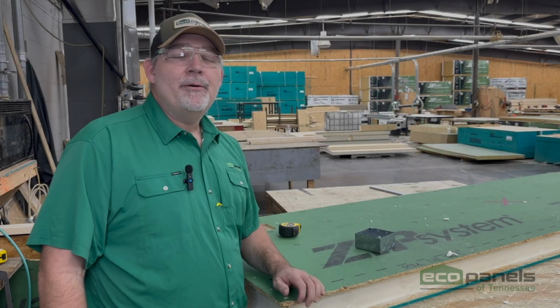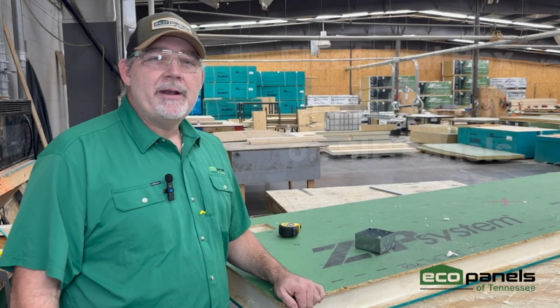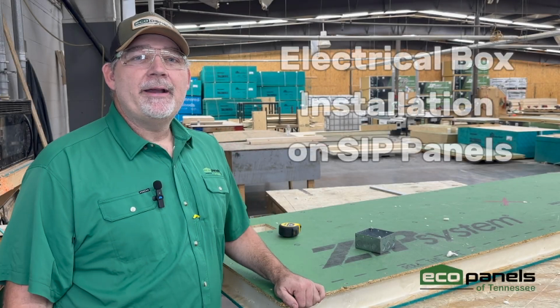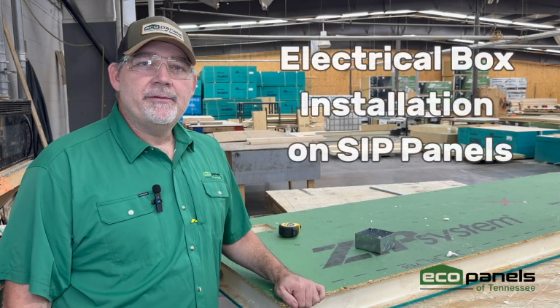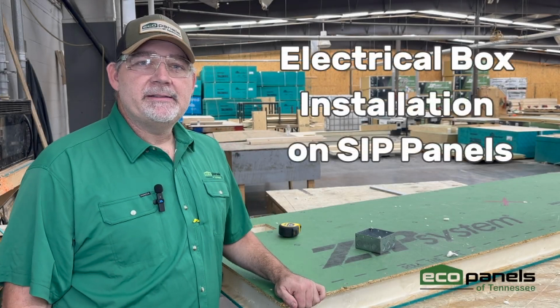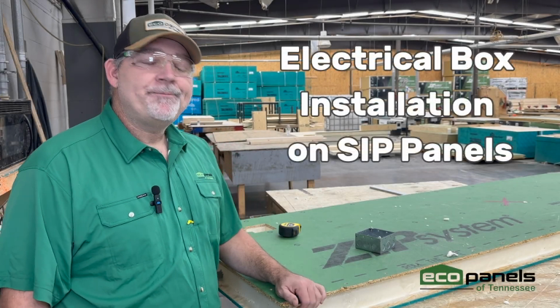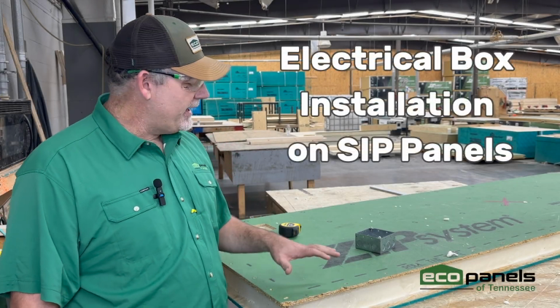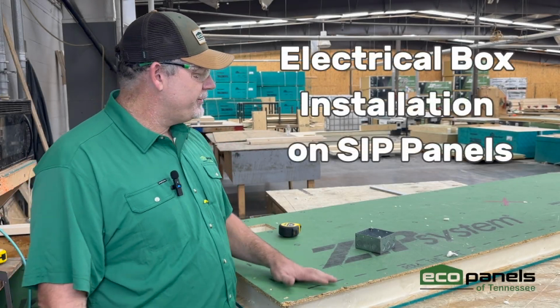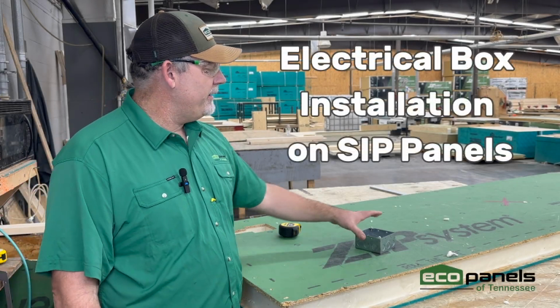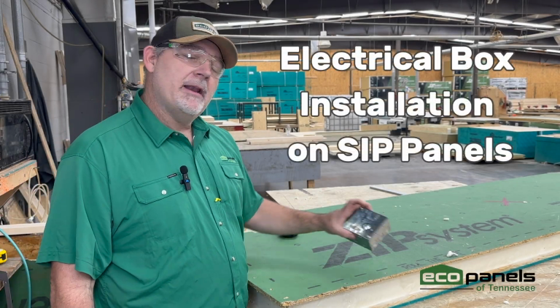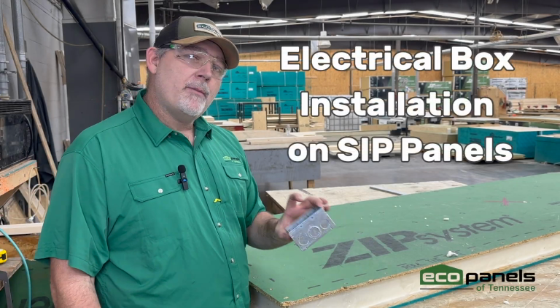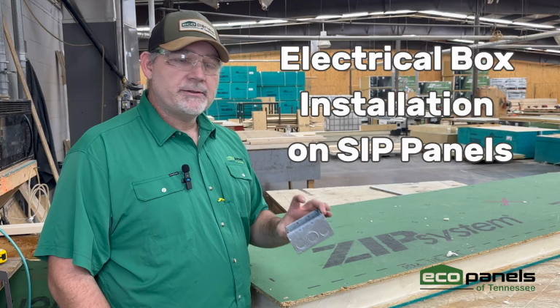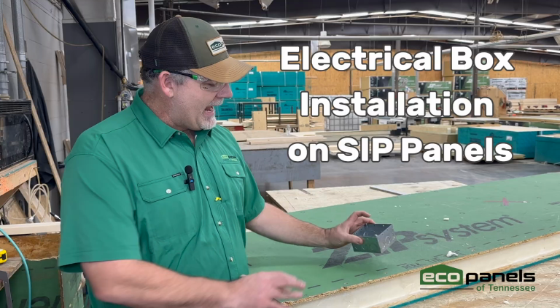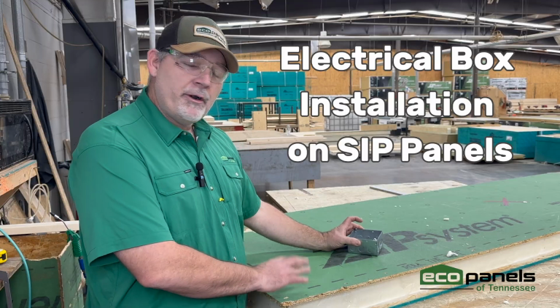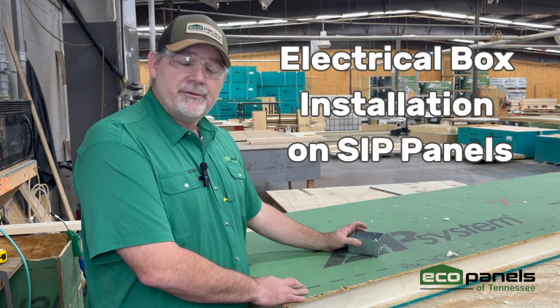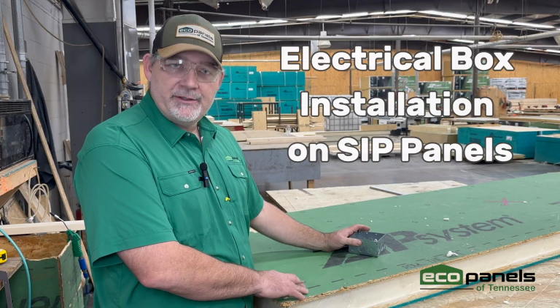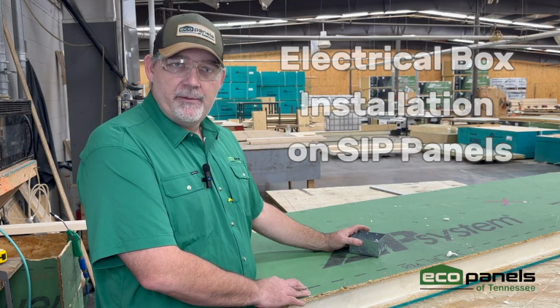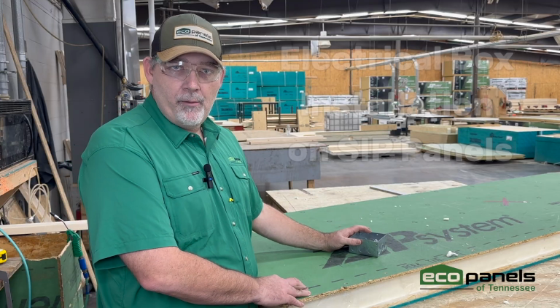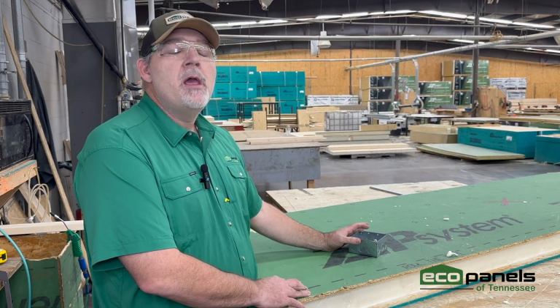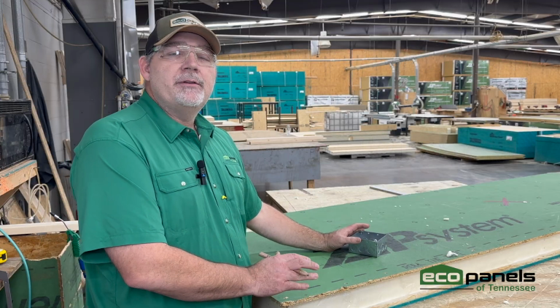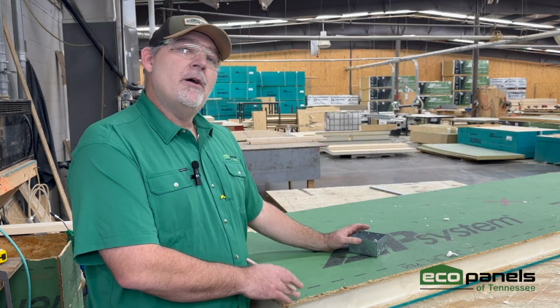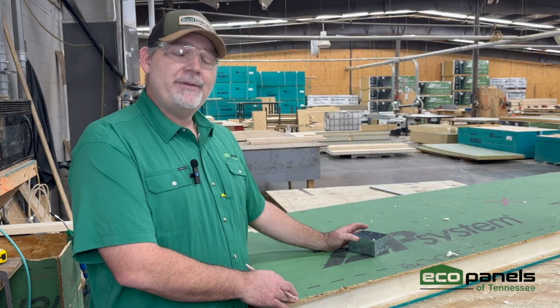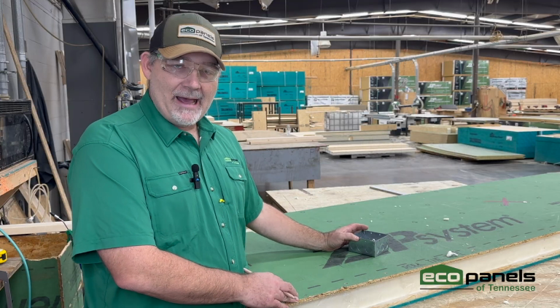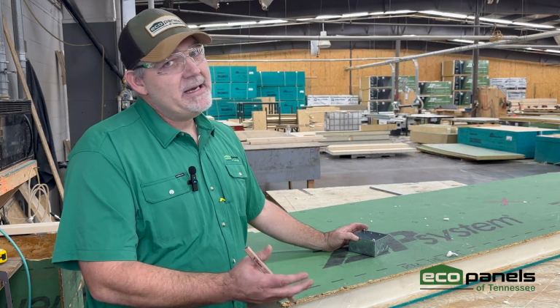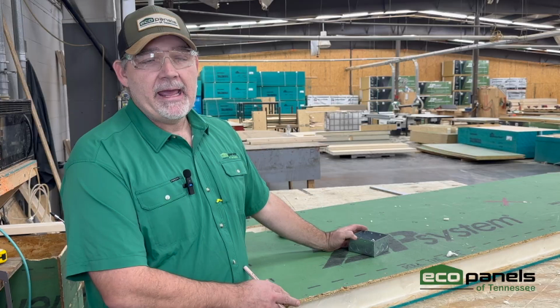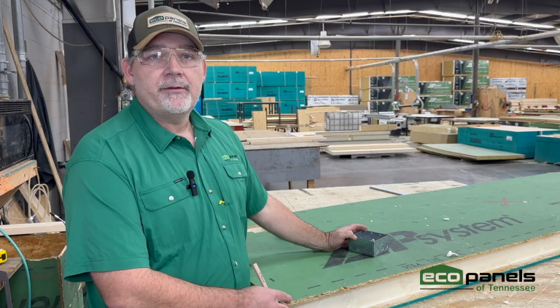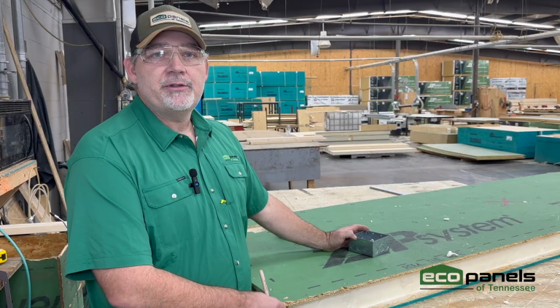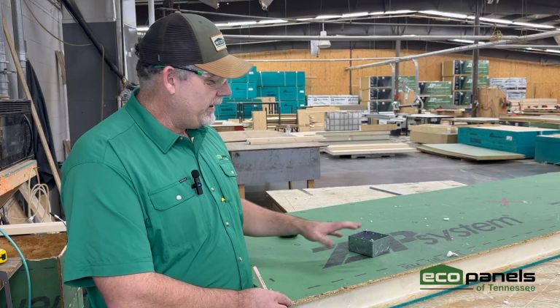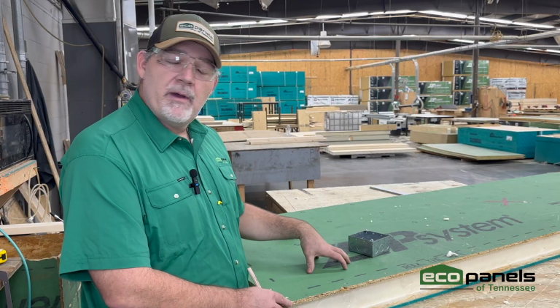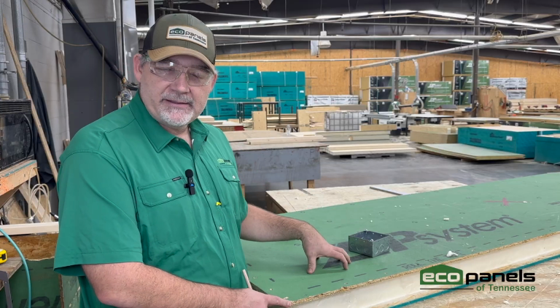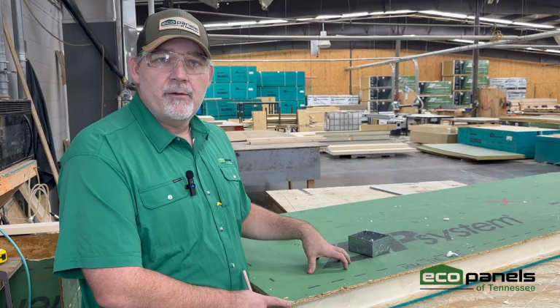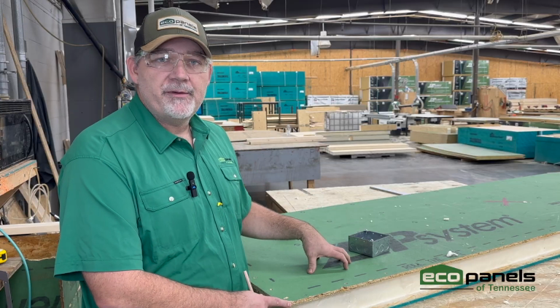Hello, it's Joey Dyer at EcoPanels of Tennessee. Today I'm going to show you how to install an electrical box after a panel is already injected with foam. We don't want this to happen, but it can. So I'm going to show you the quick, easy way to fix that on the job site.